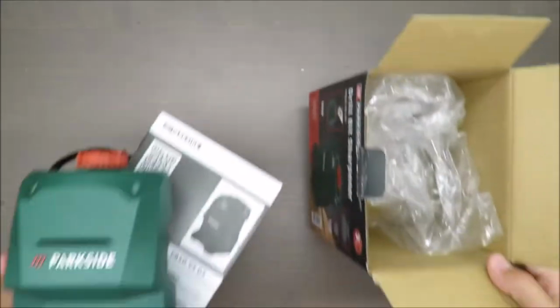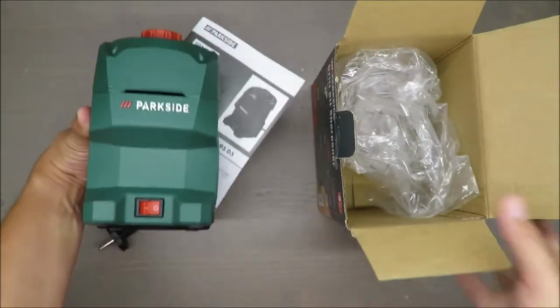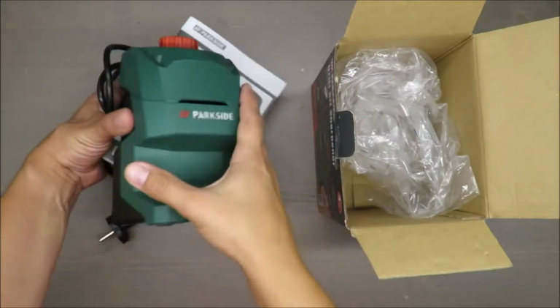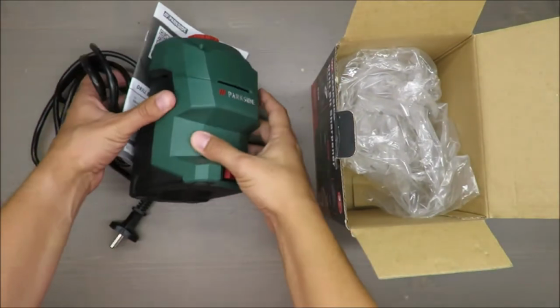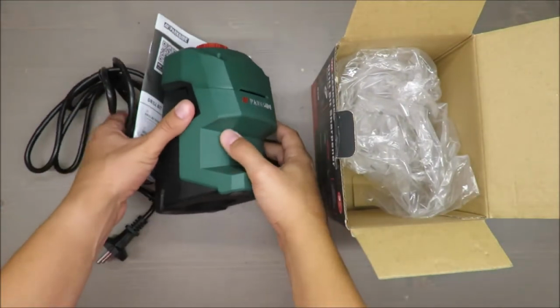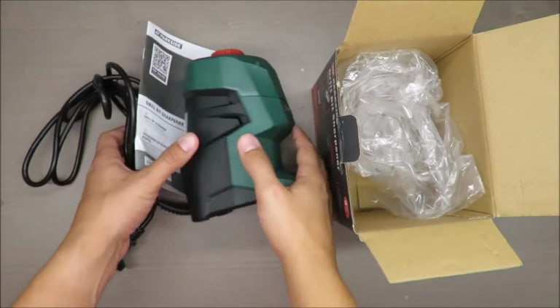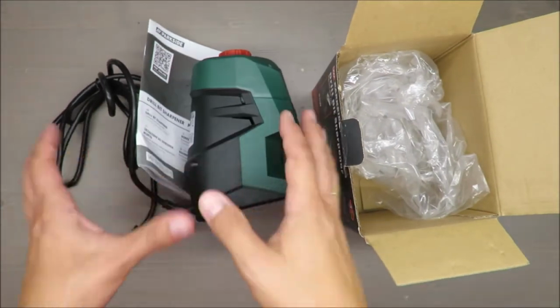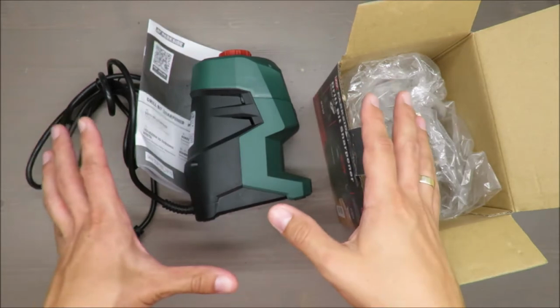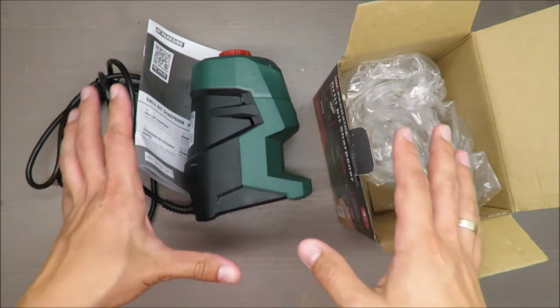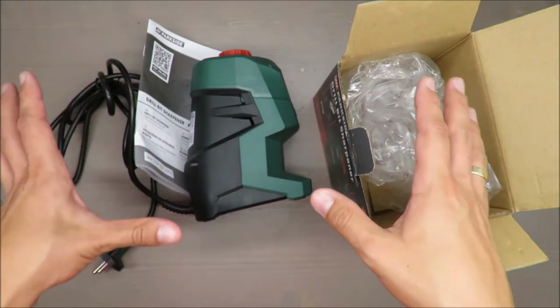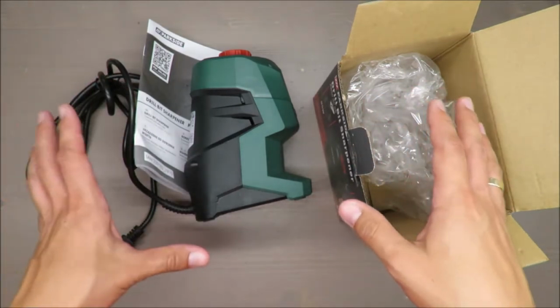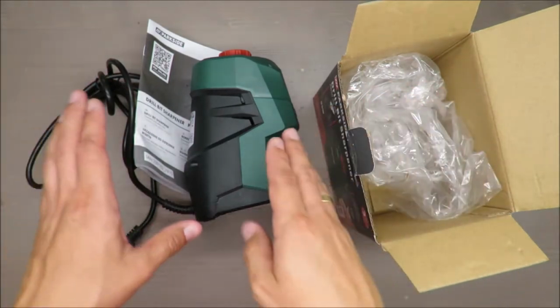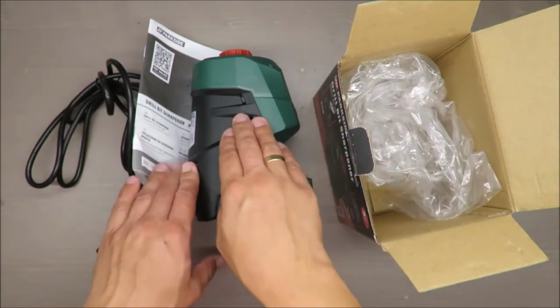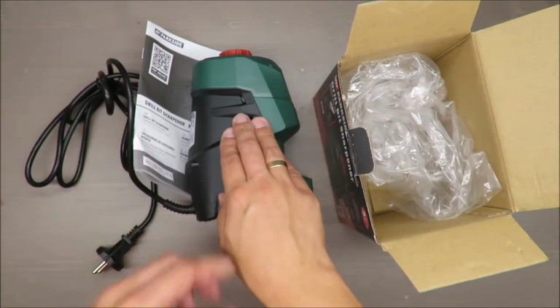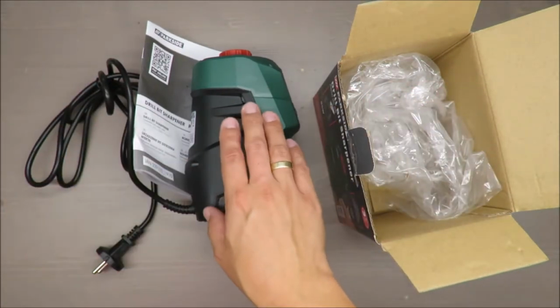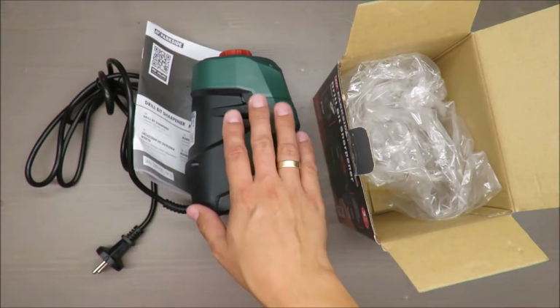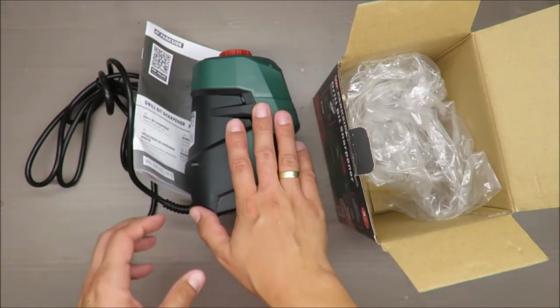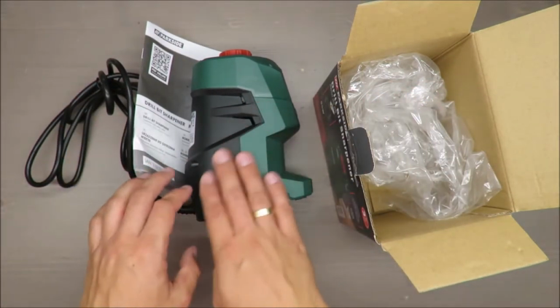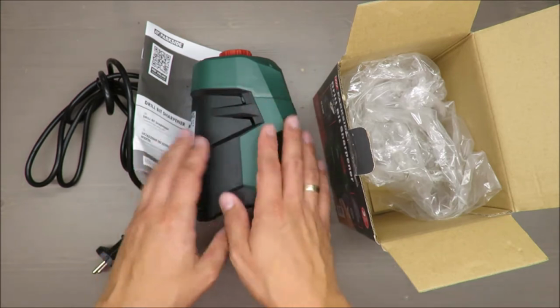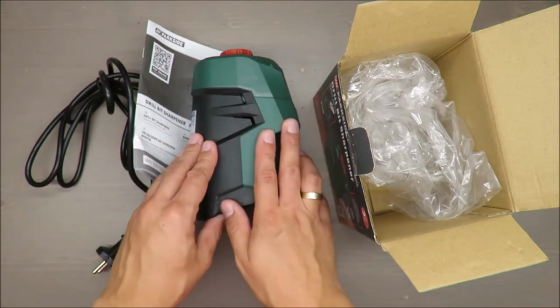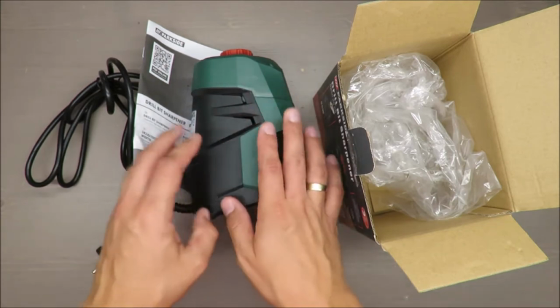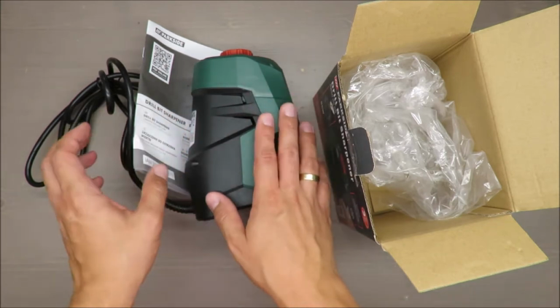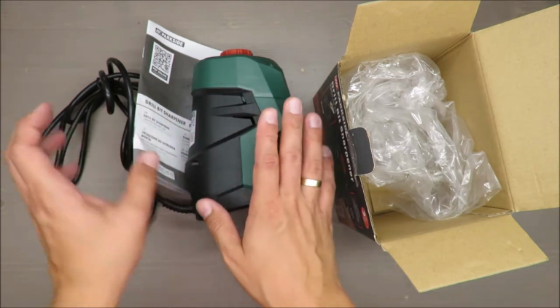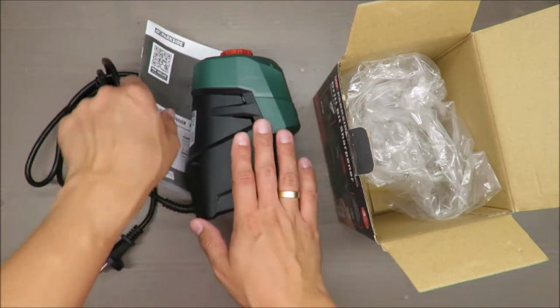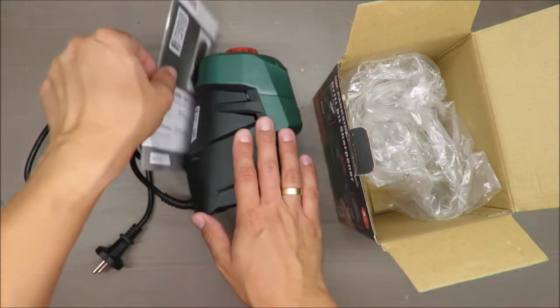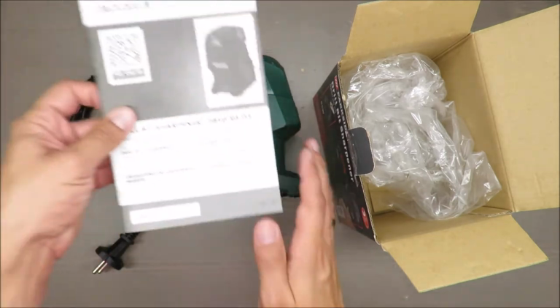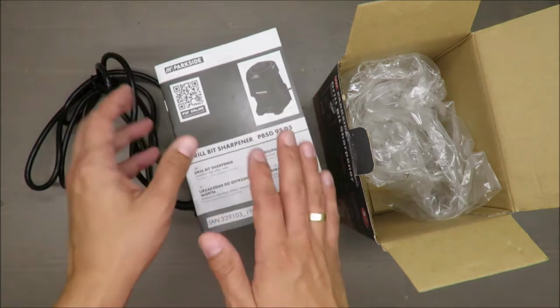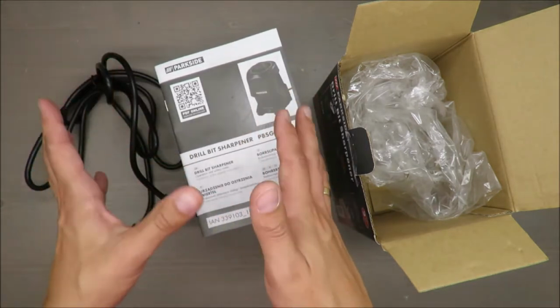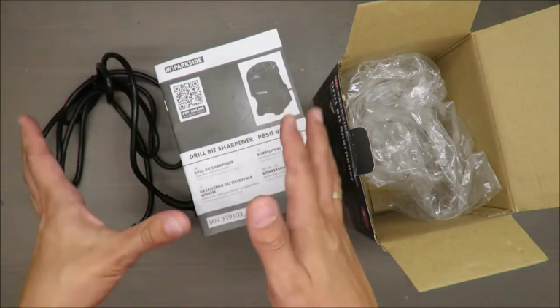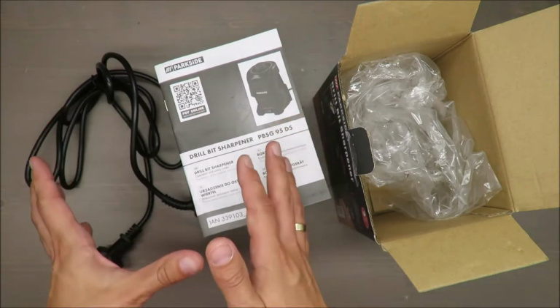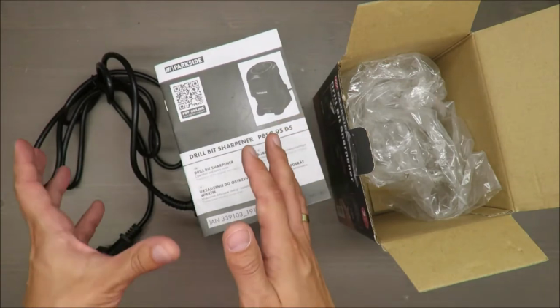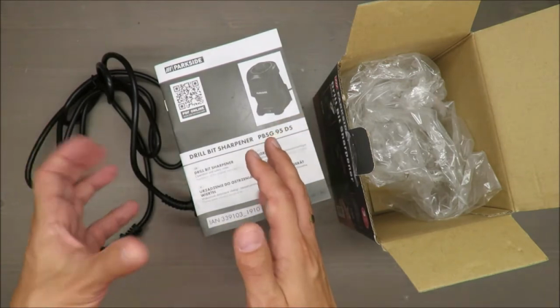Hello everybody, this is Out of the Box Unboxing. In today's episode I will not review this appliance — you will find the review on my playlist — but this time let me share with you my observation, and actually this is a question.